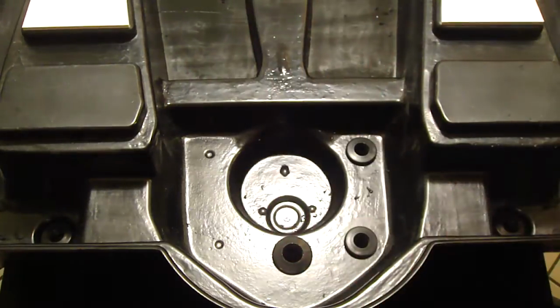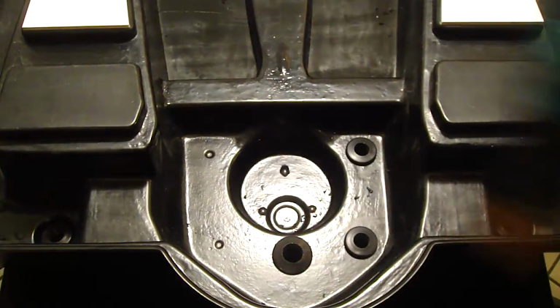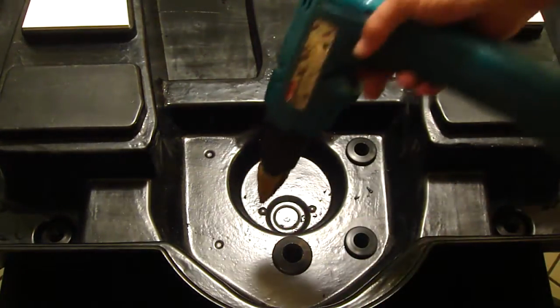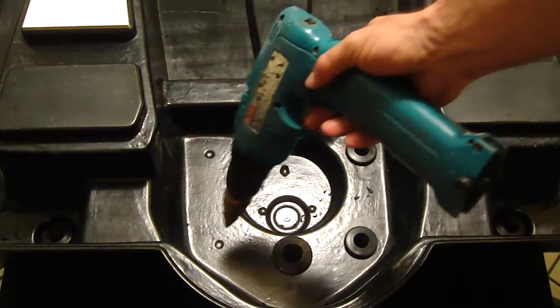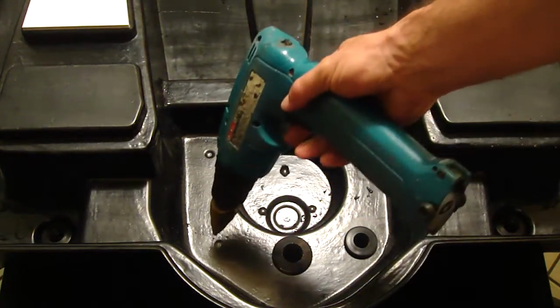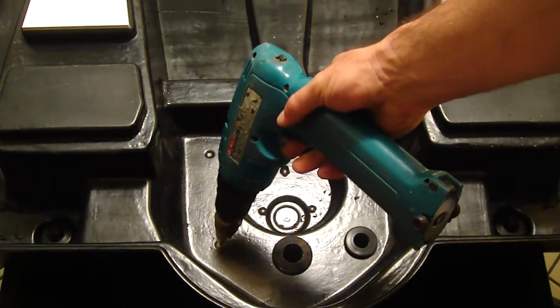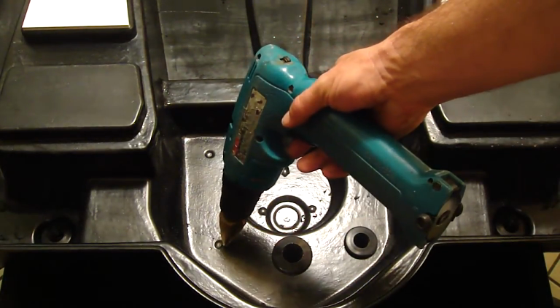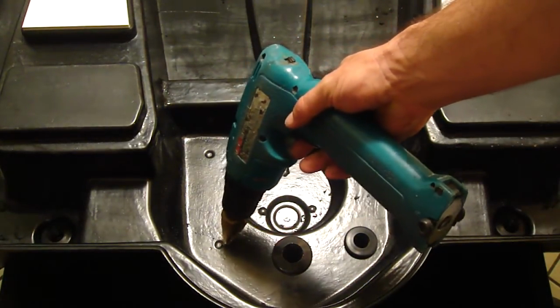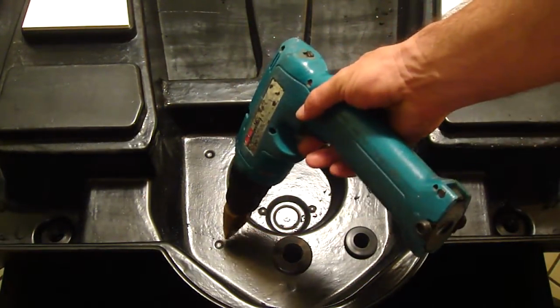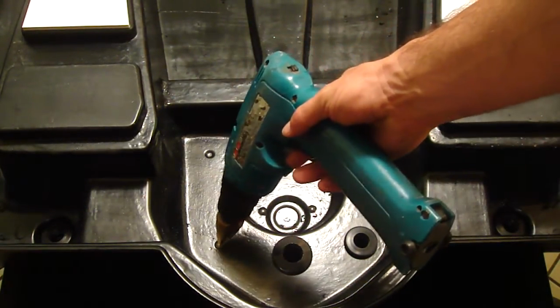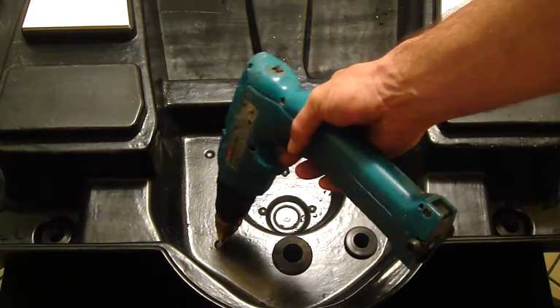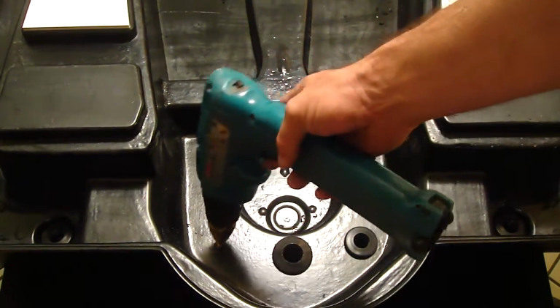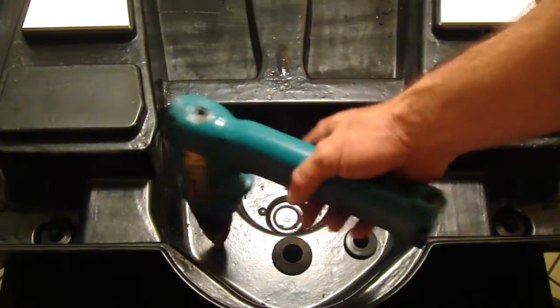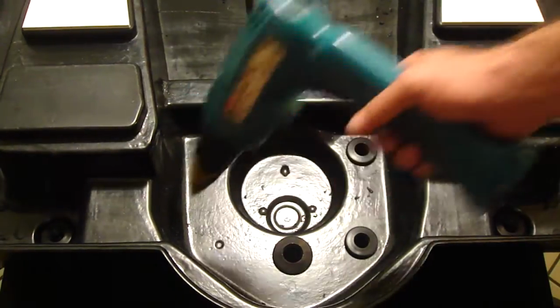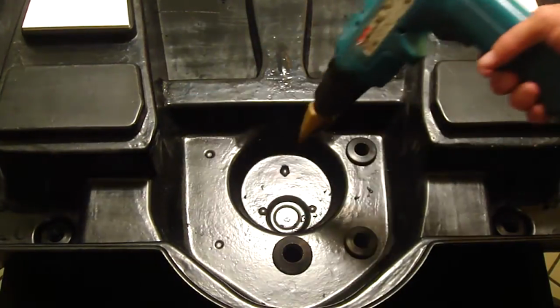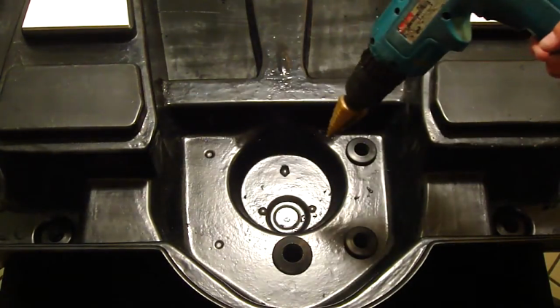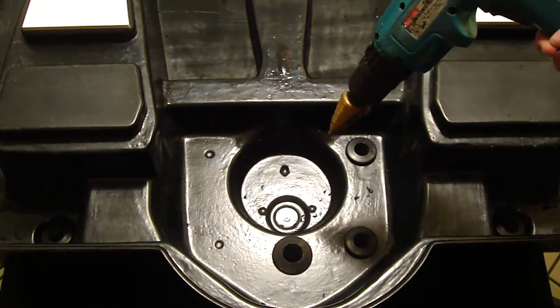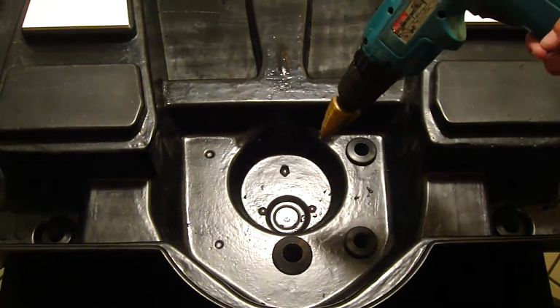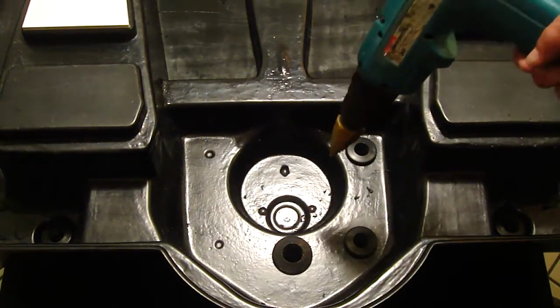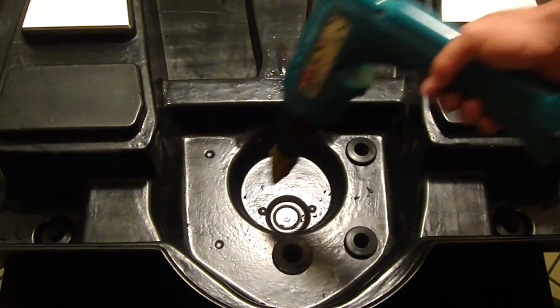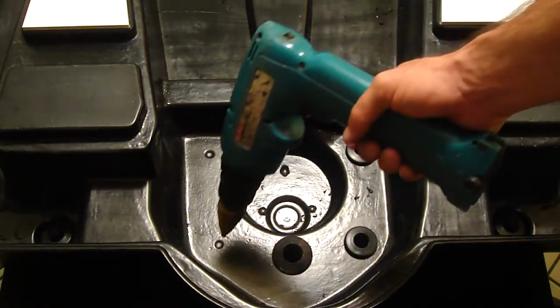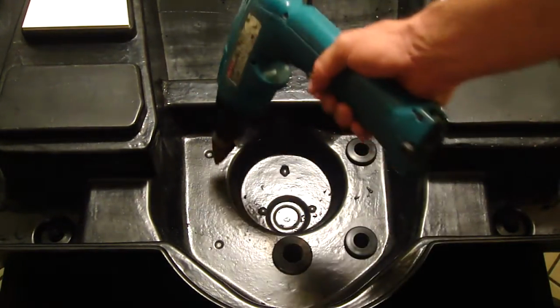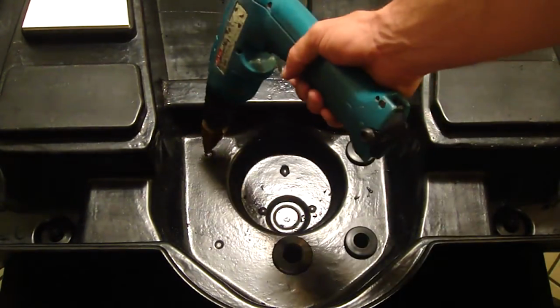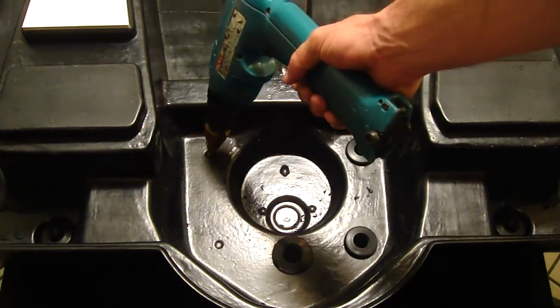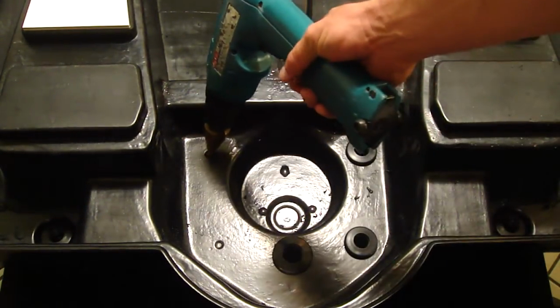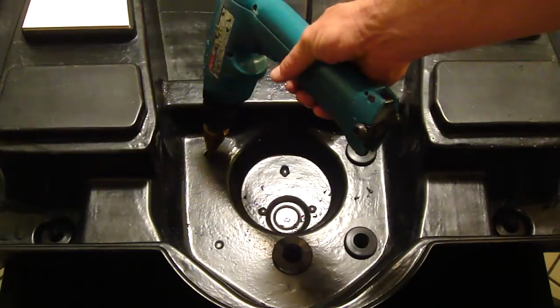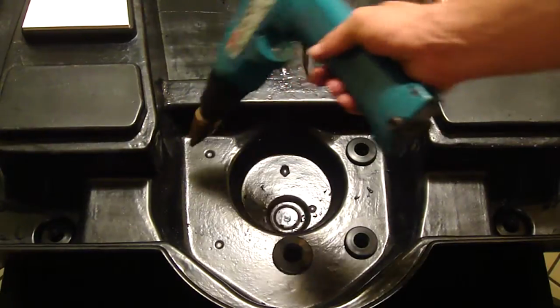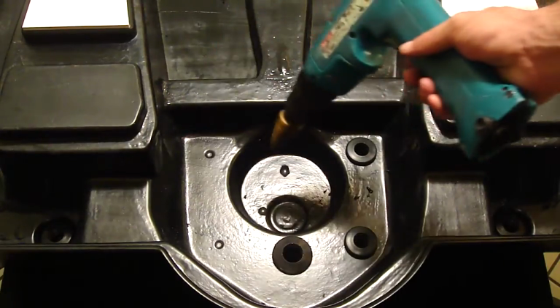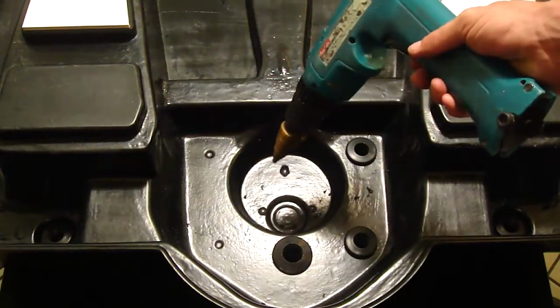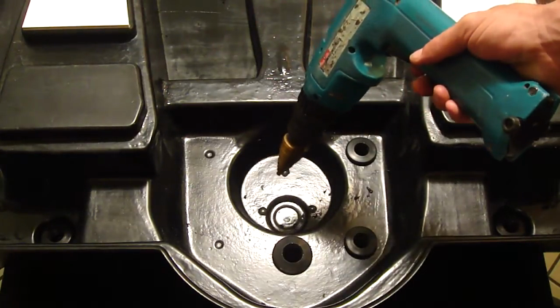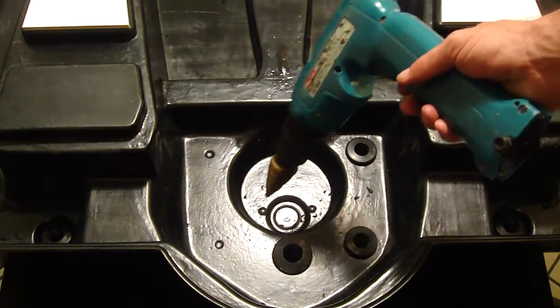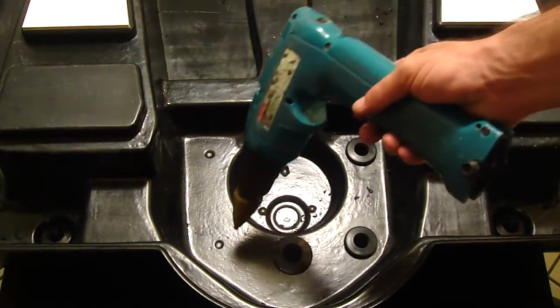So we're going to go ahead and drill out this spot right here — you can tell there's a dimple right there, so you know exactly where to drill. And this one is unused; that's another dimple that's just going to be unused for the time being.